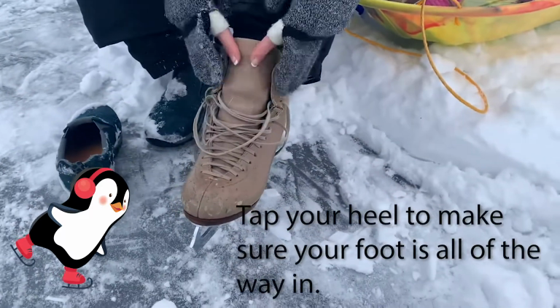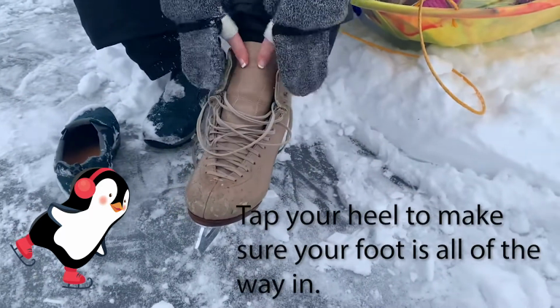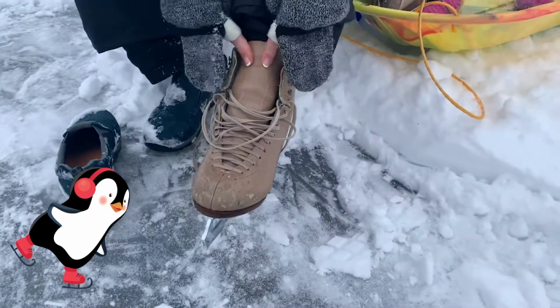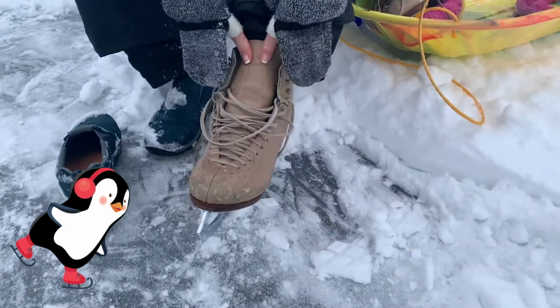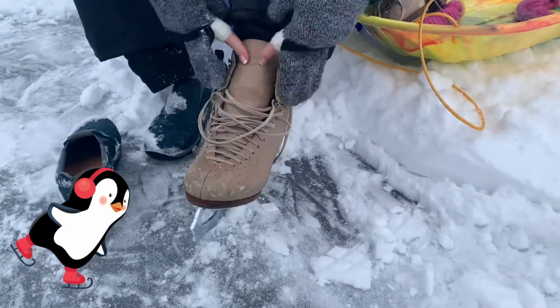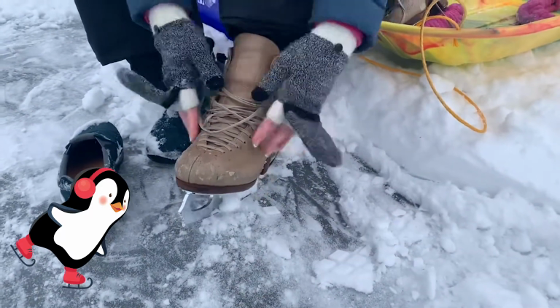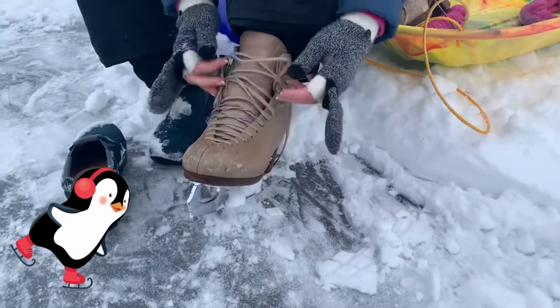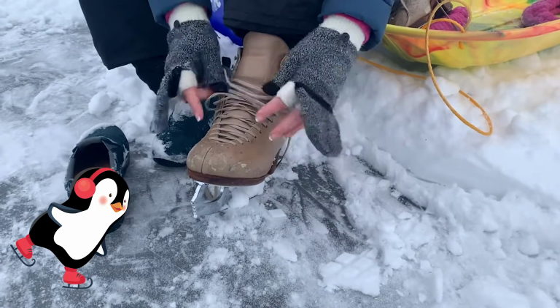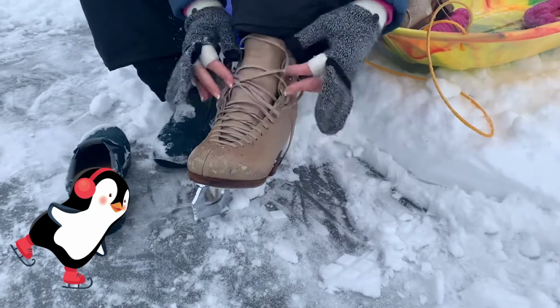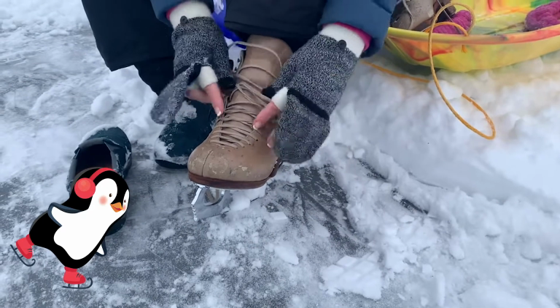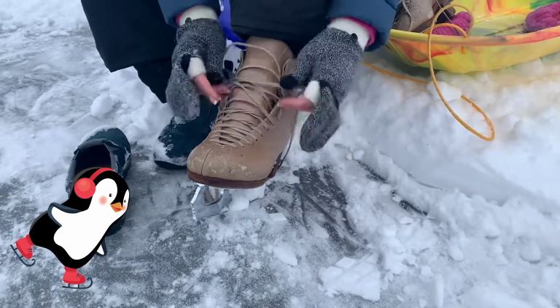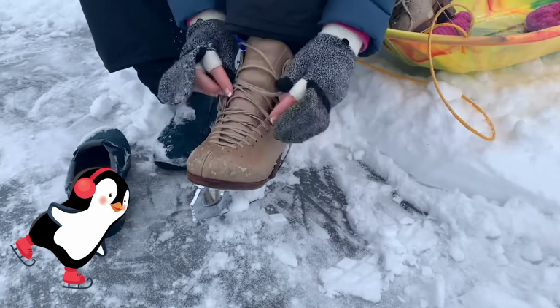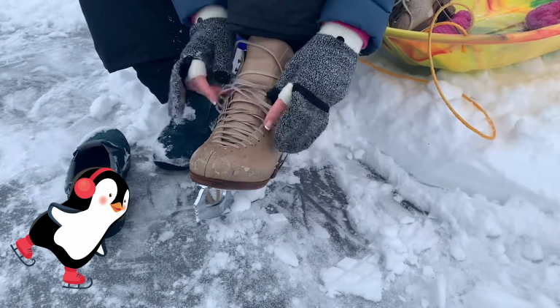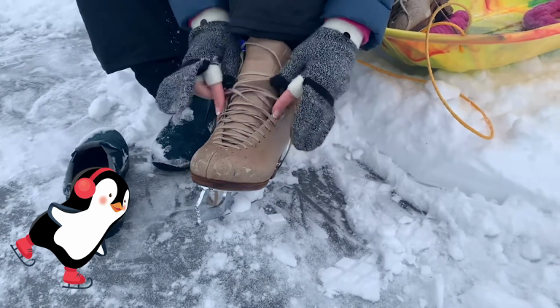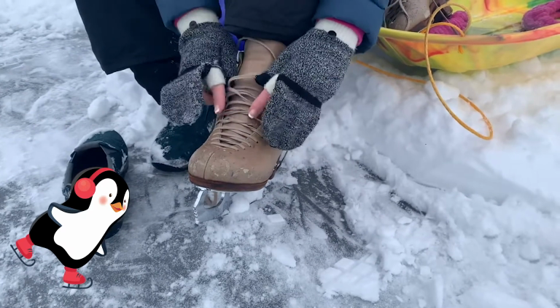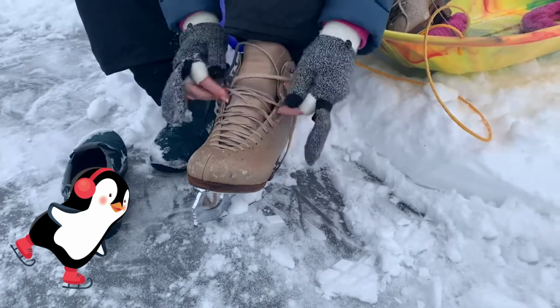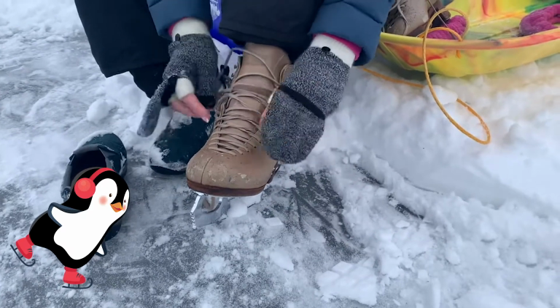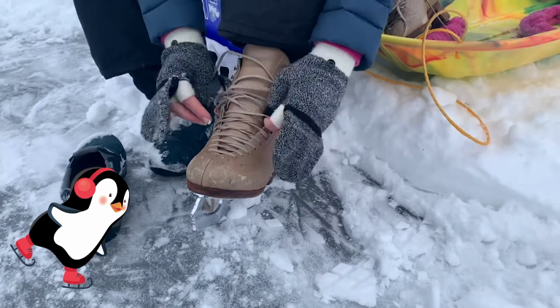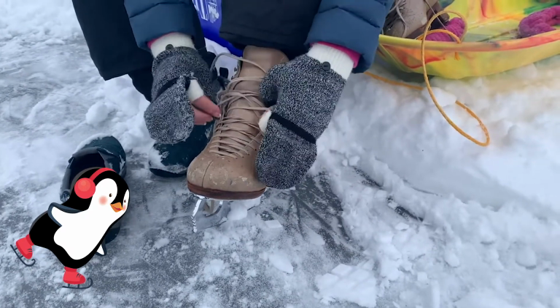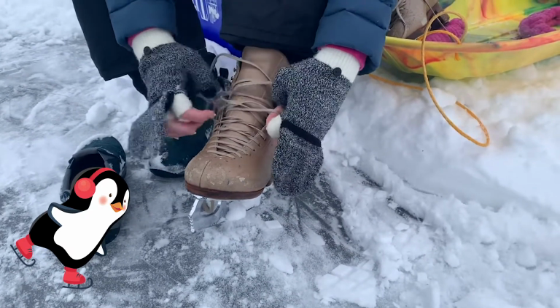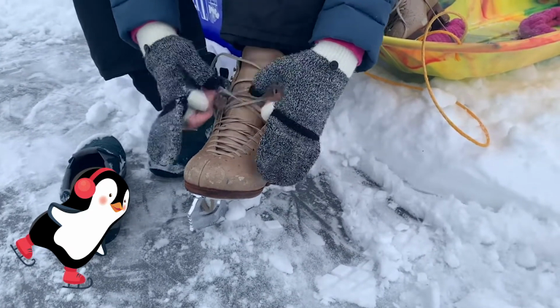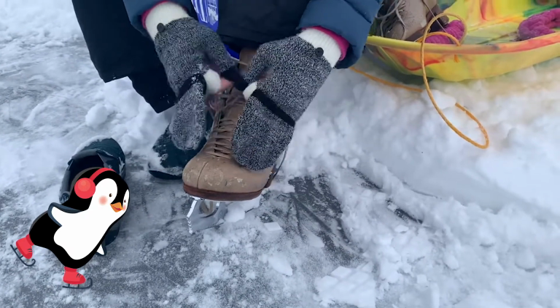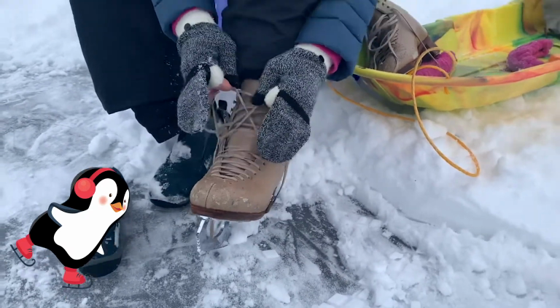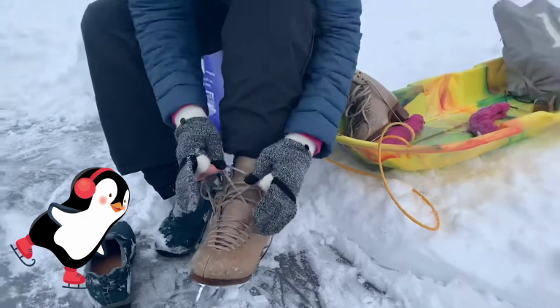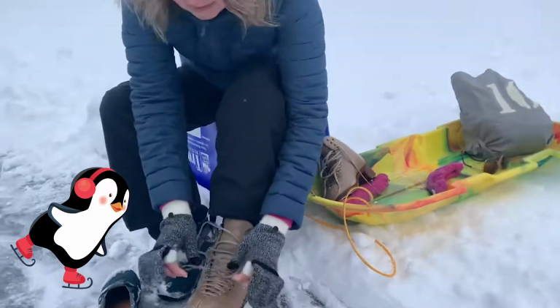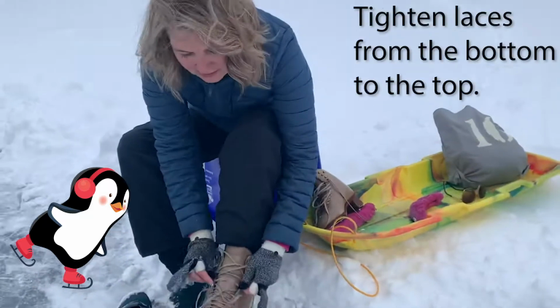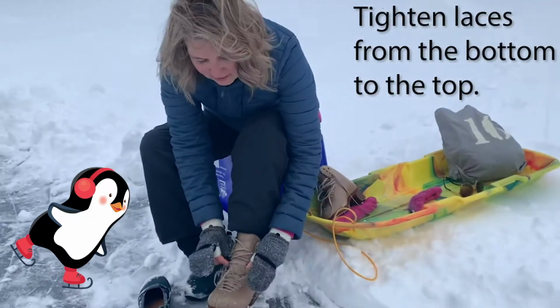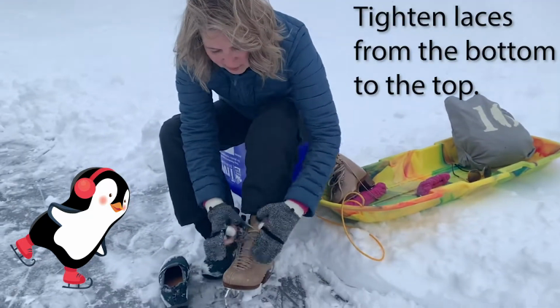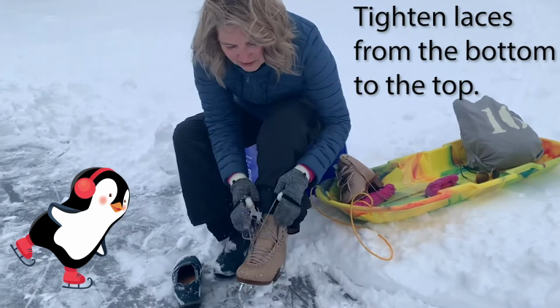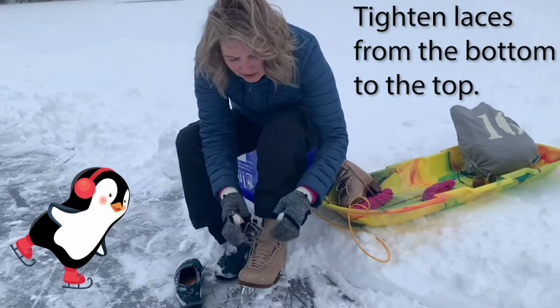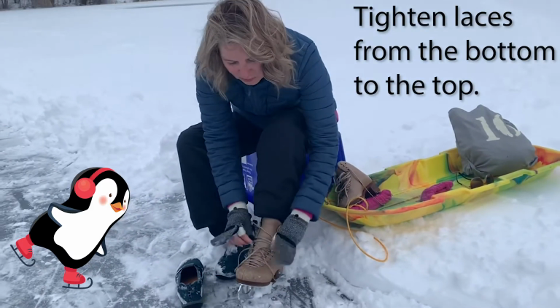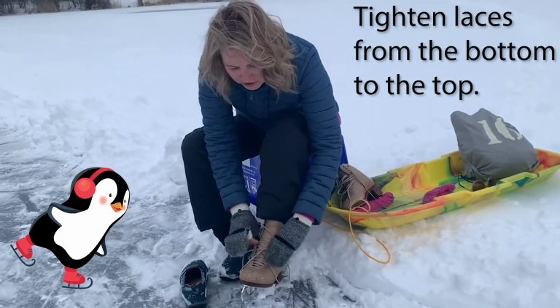Make sure the tongue lays against your foot, and then you want to go down to where the holes are and start pulling. Pull, and then pull the next one just like you would a shoe.